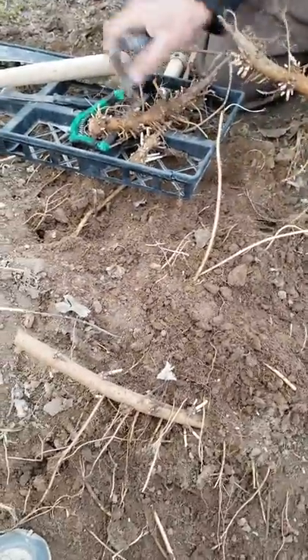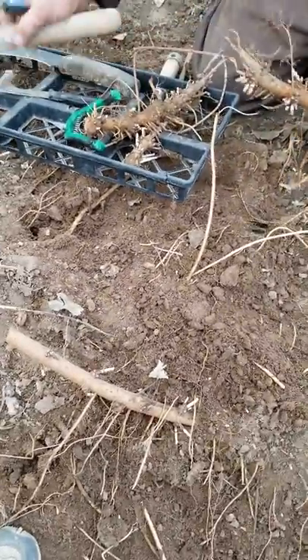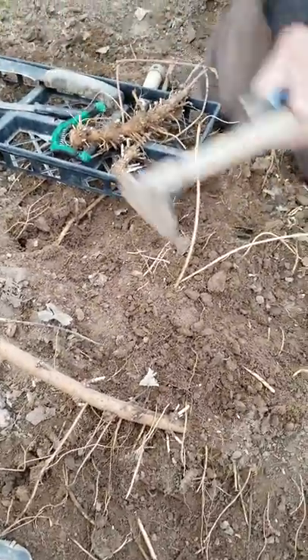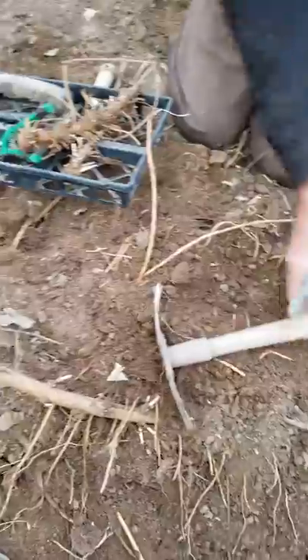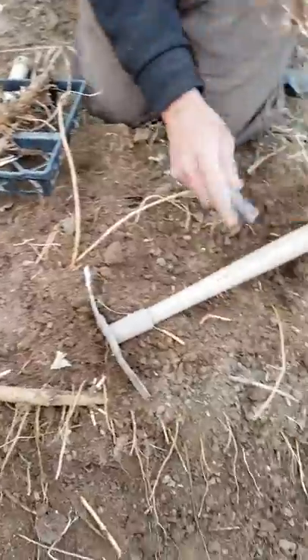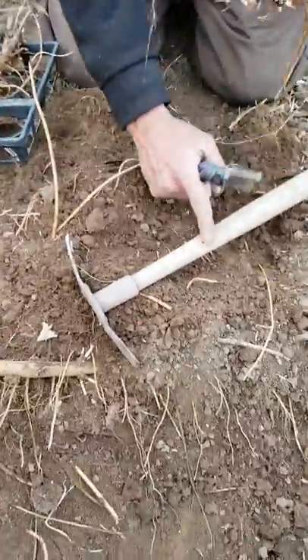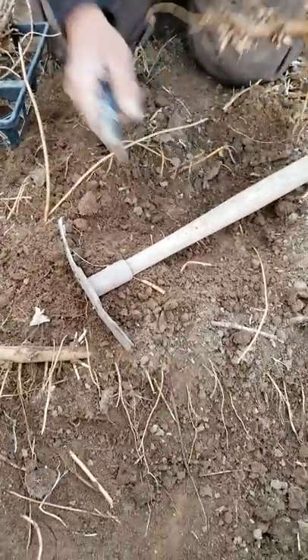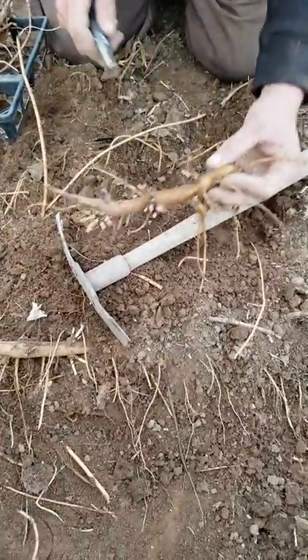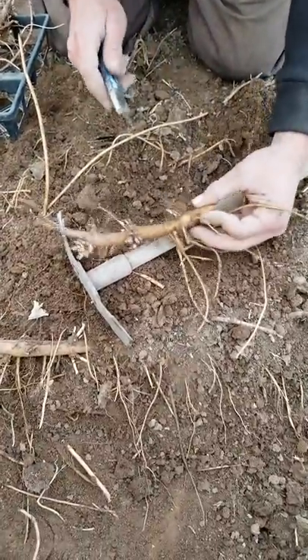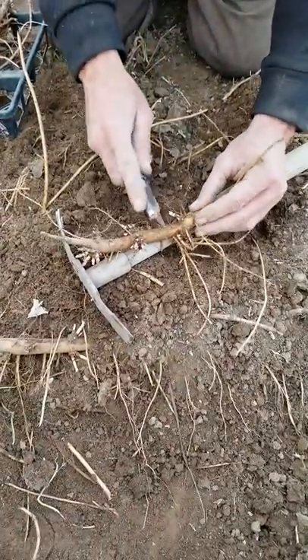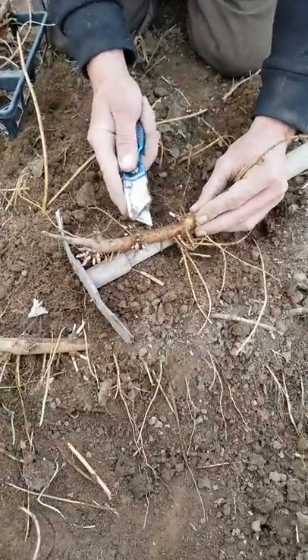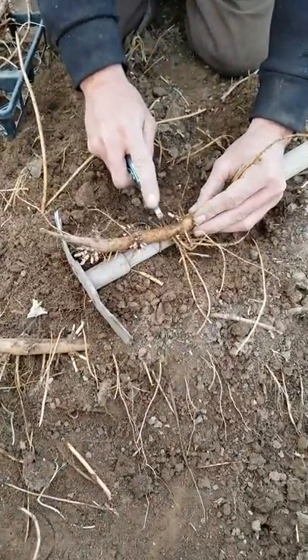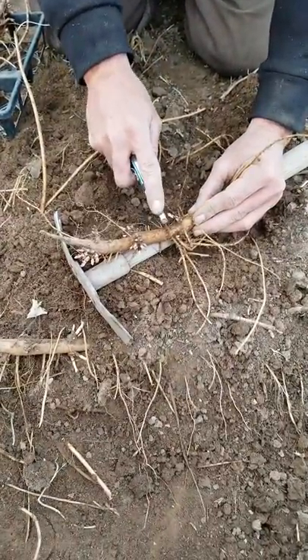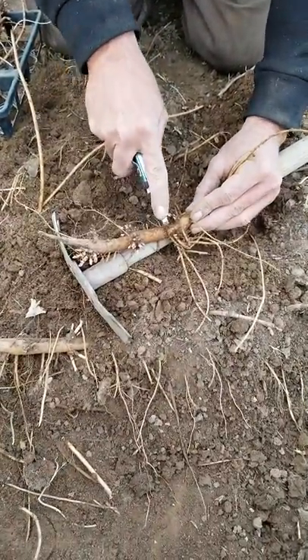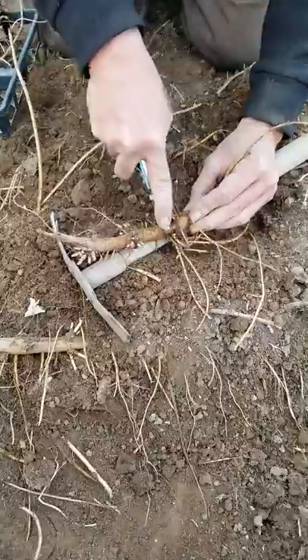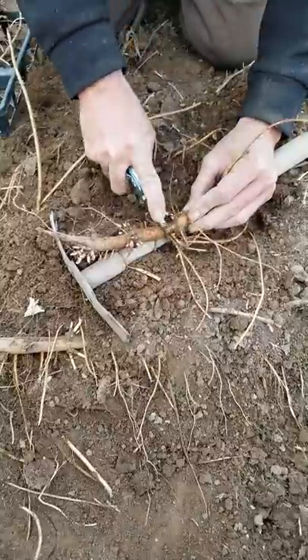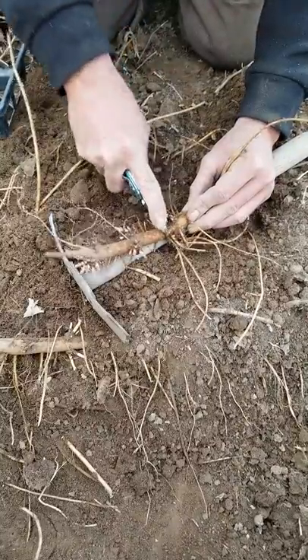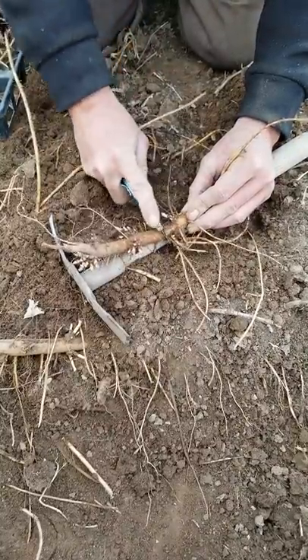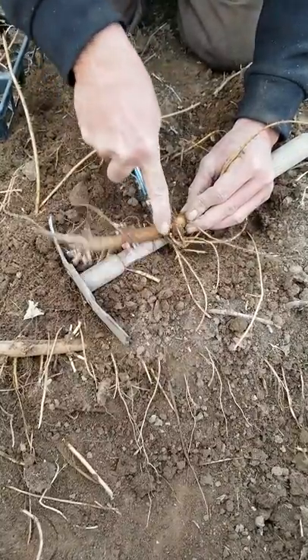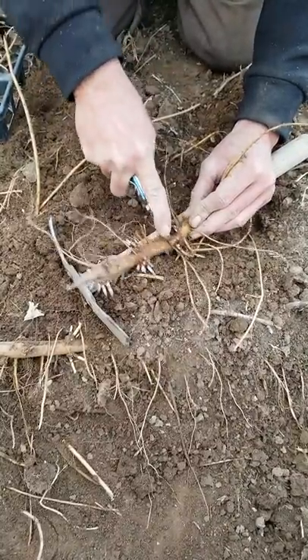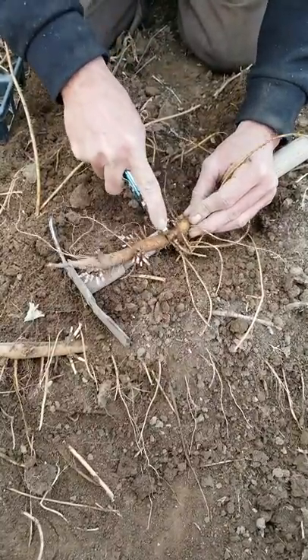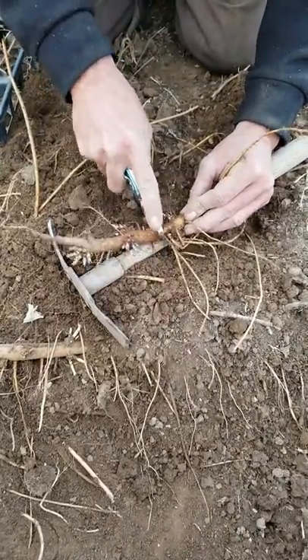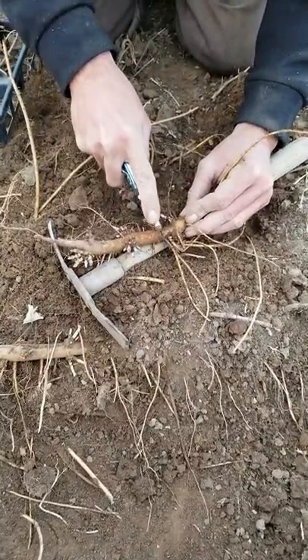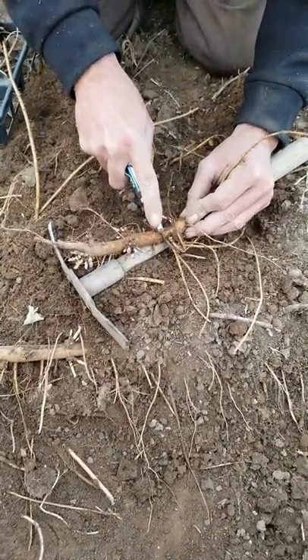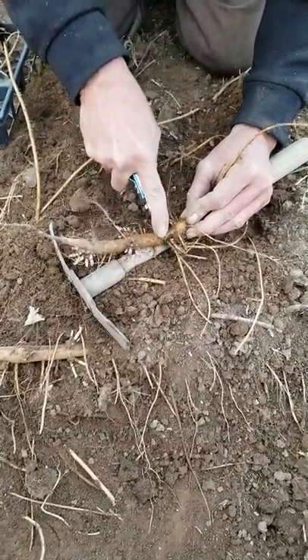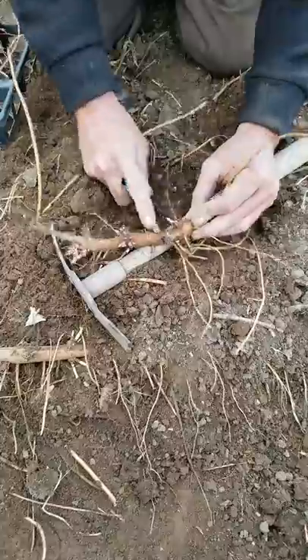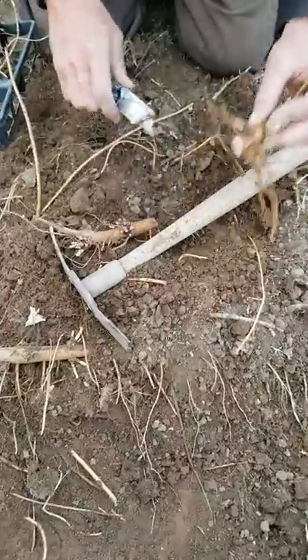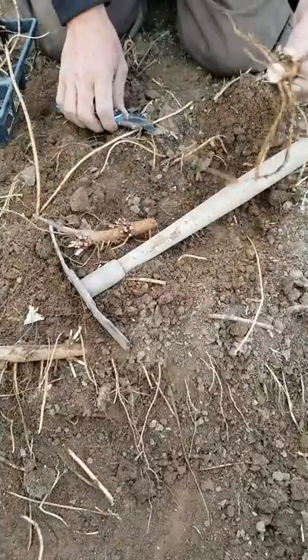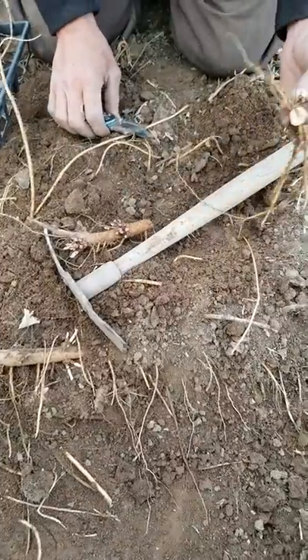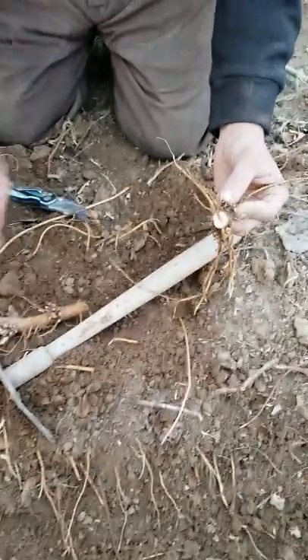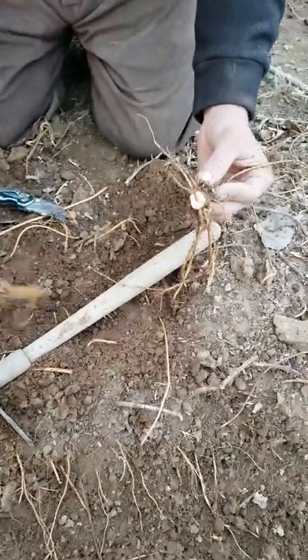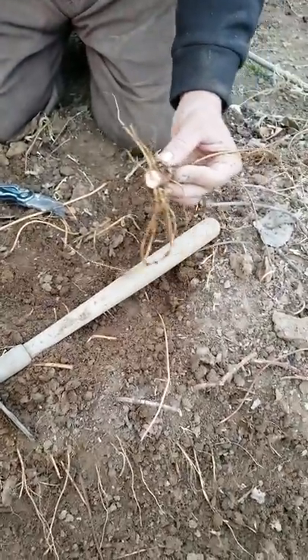I like to take the base of this and take my blade to cut it cleanly.